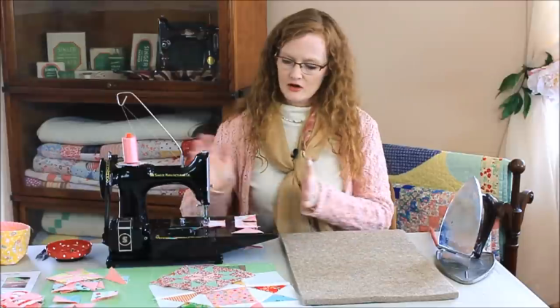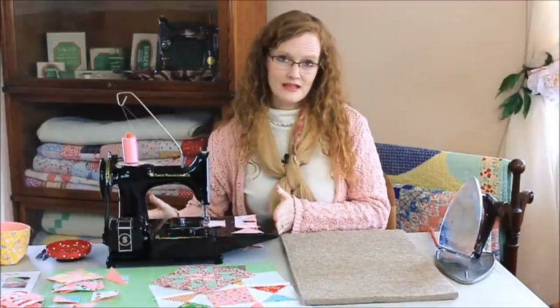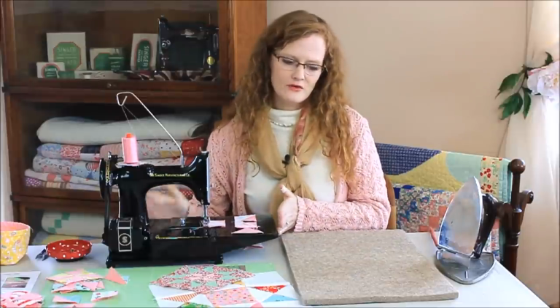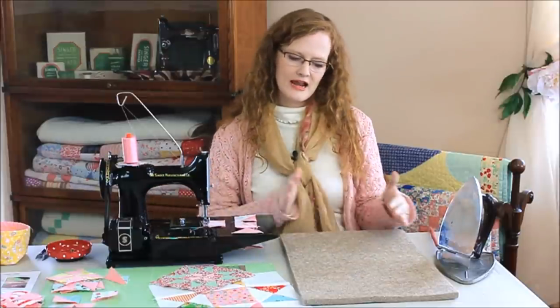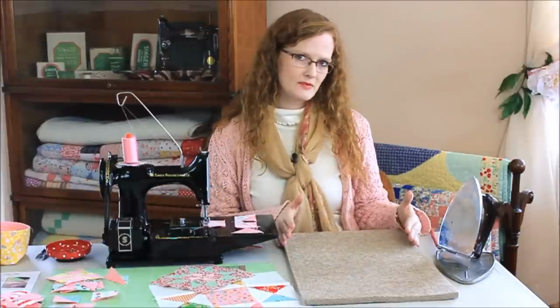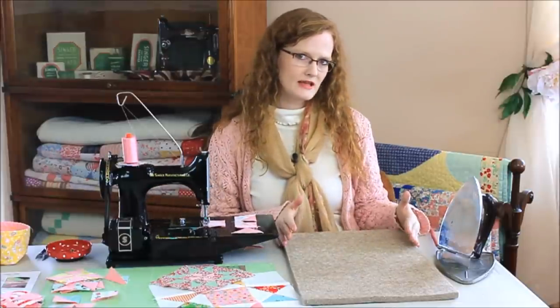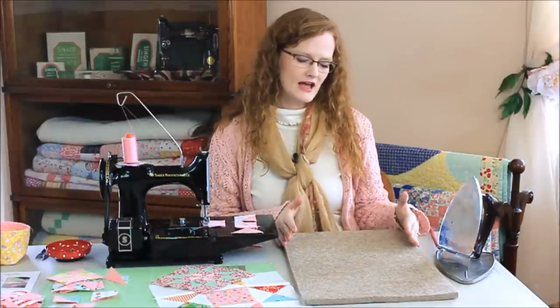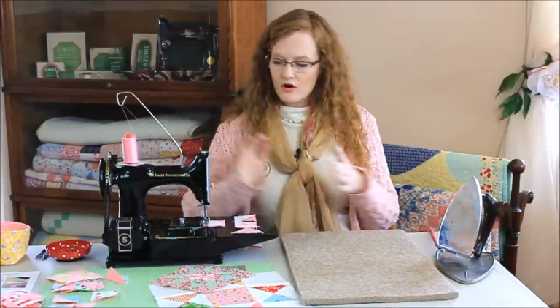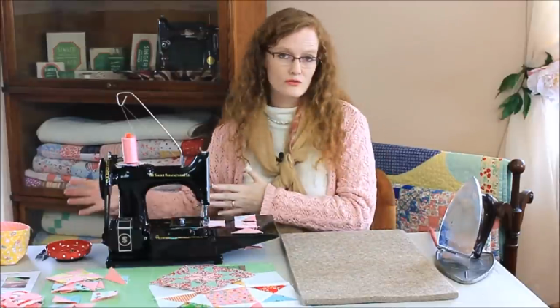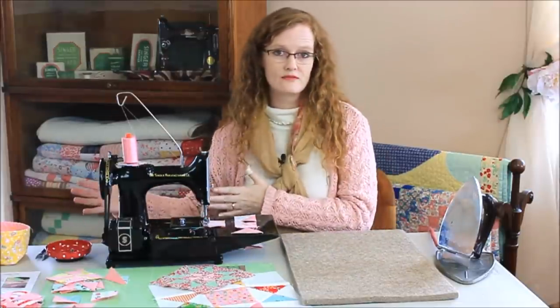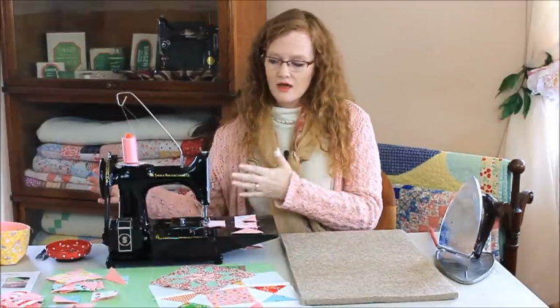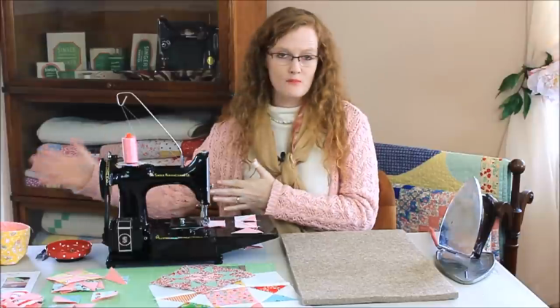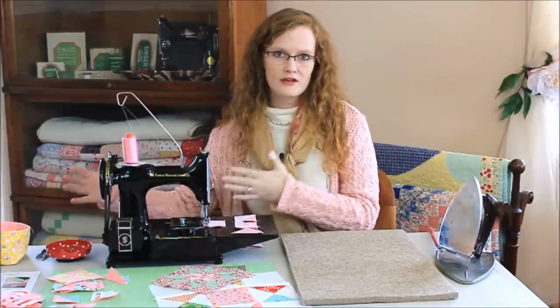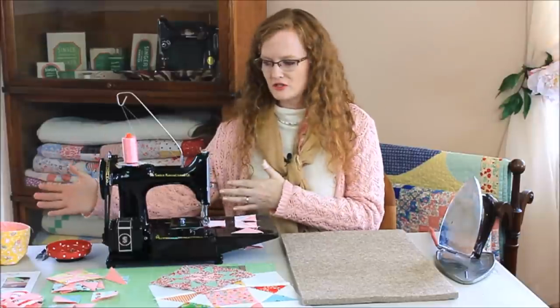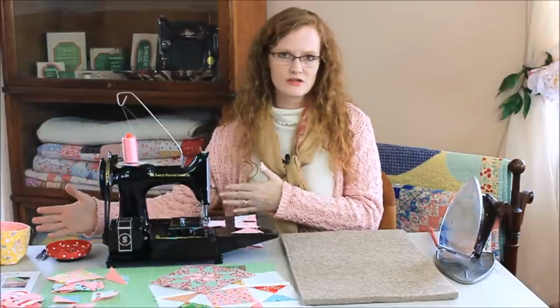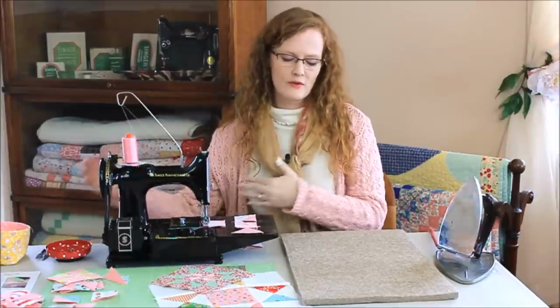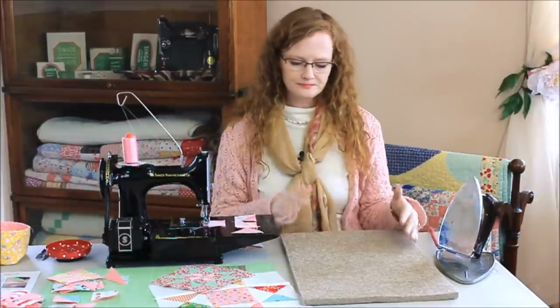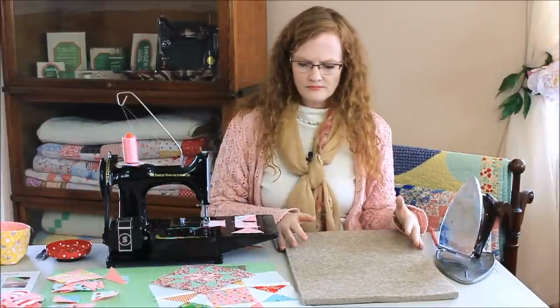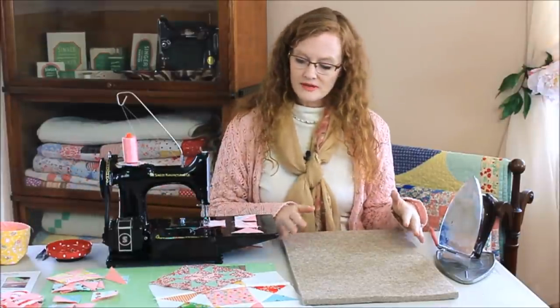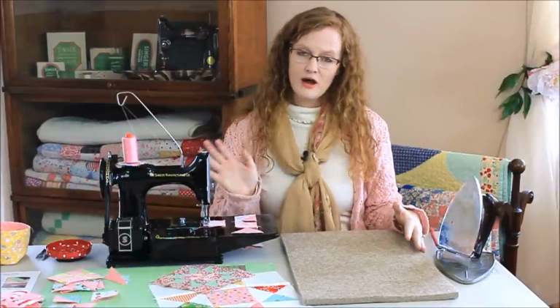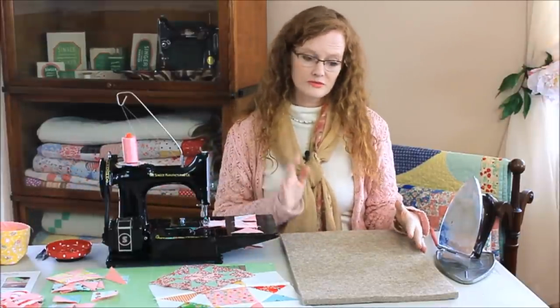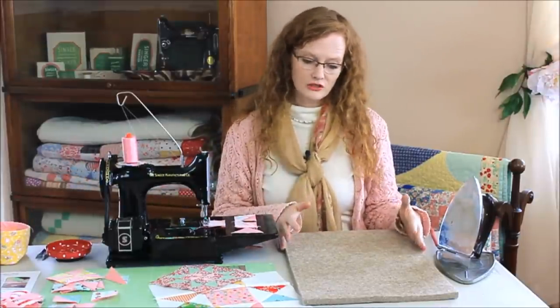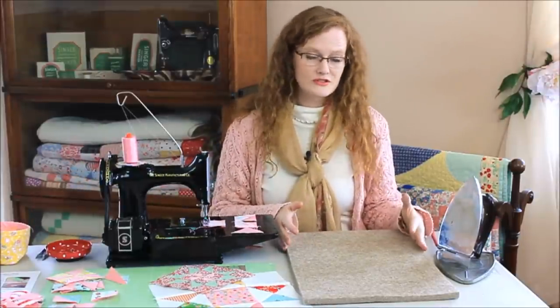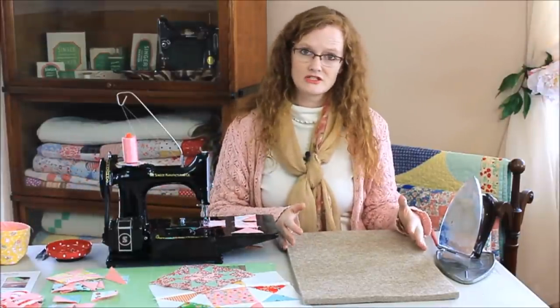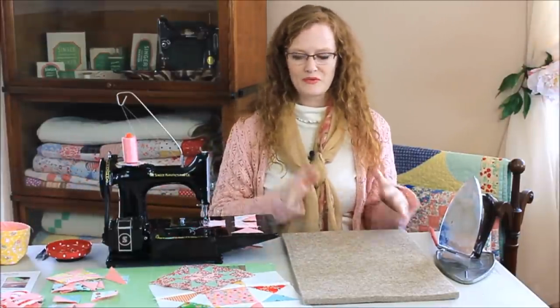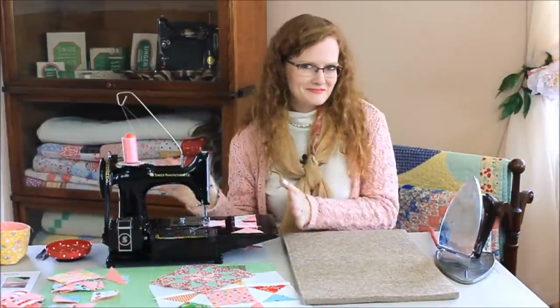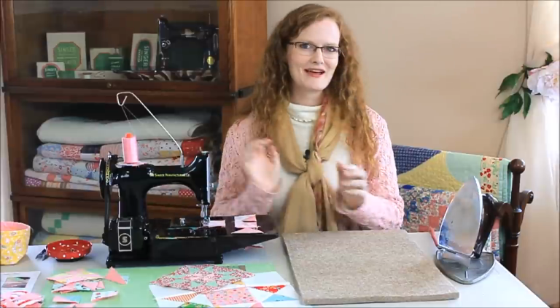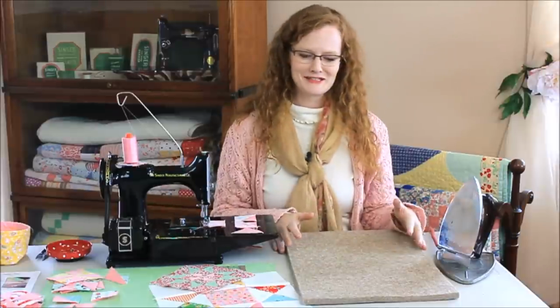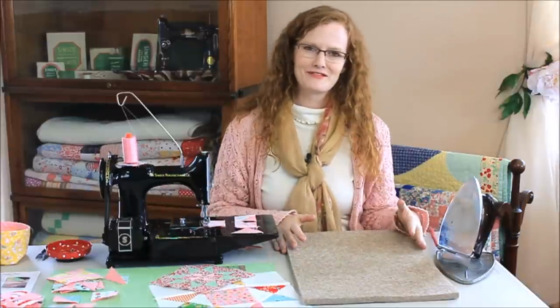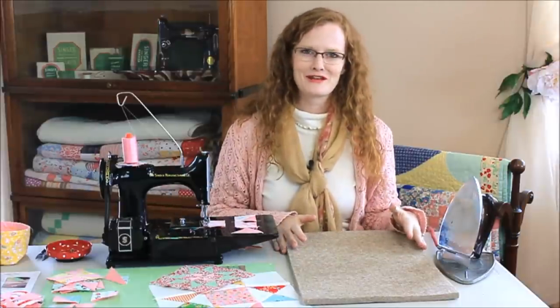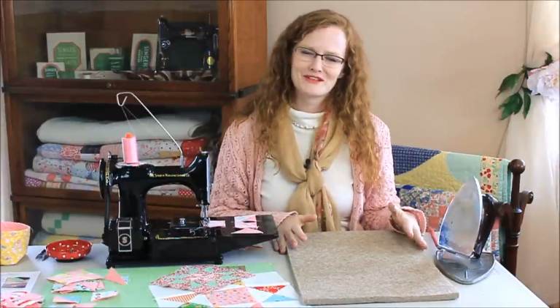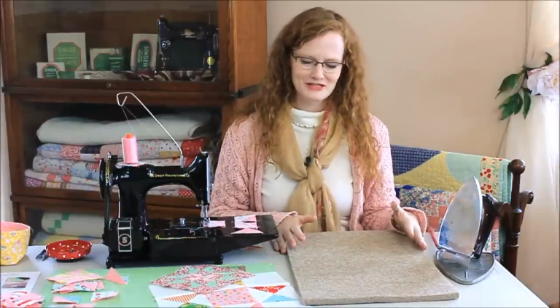Here I have my little featherweight, and I just keep it off to my left side, or even the right side if you are more inclined, or if spatial constraints go that way. But if you have a modern sewing machine, you can use these just as well. We just have a tendency to favor the featherweight, of course, at The Featherweight Shop.